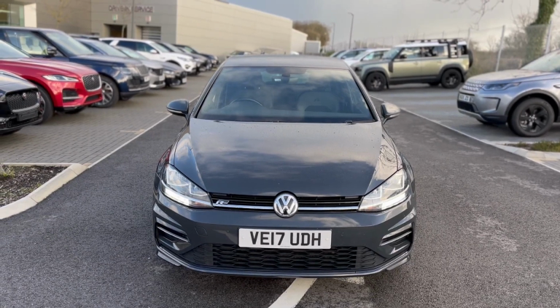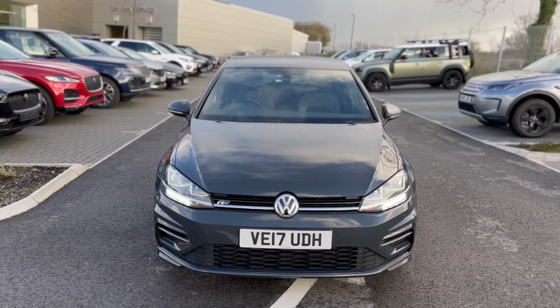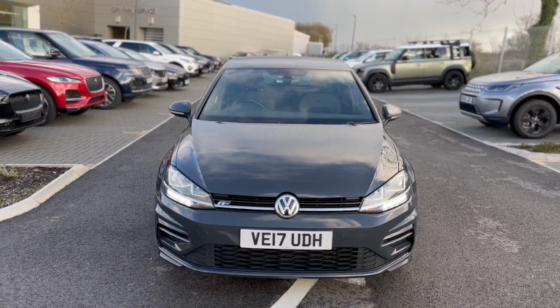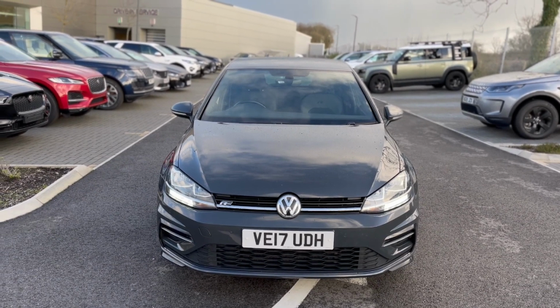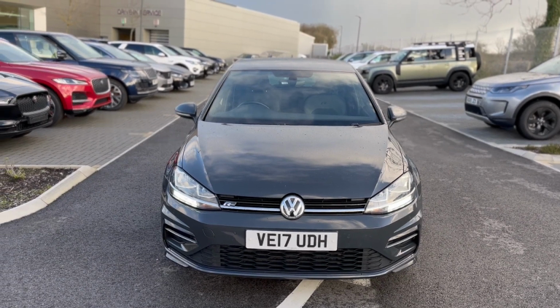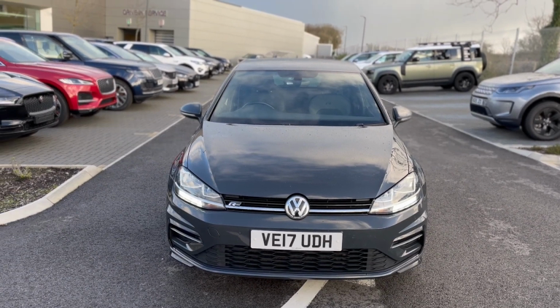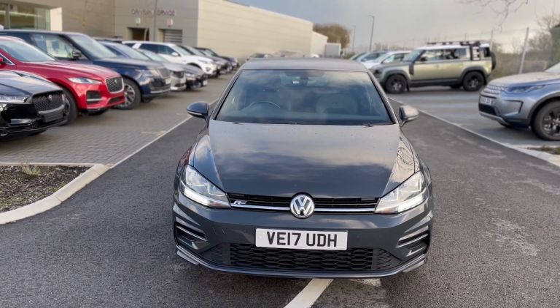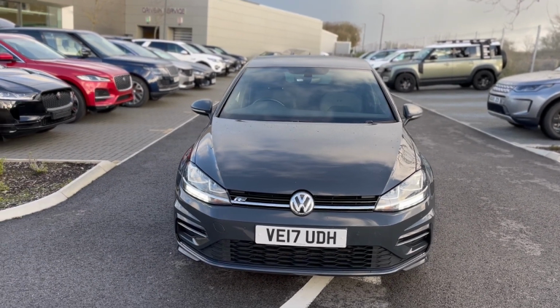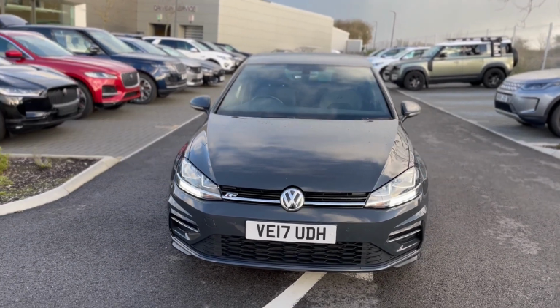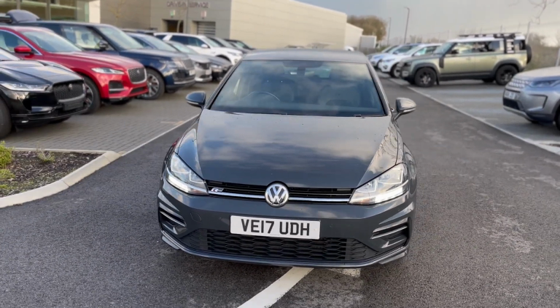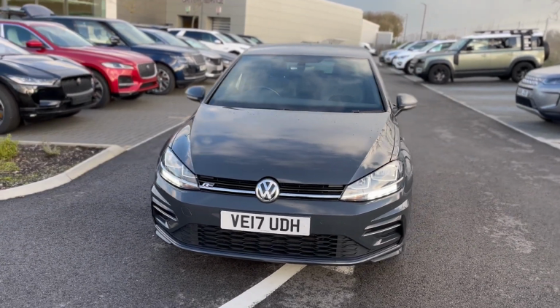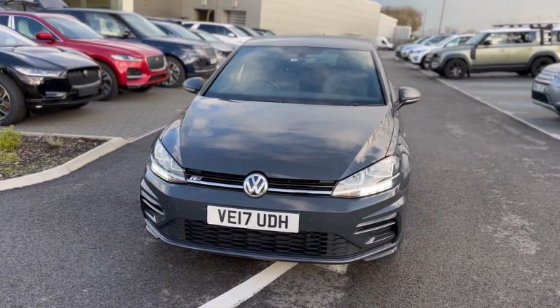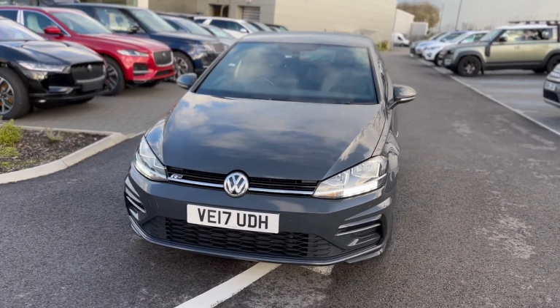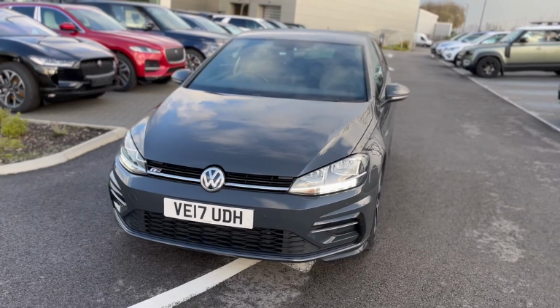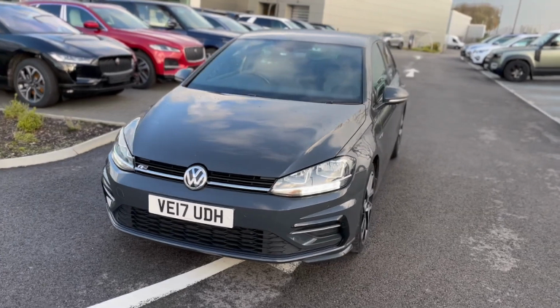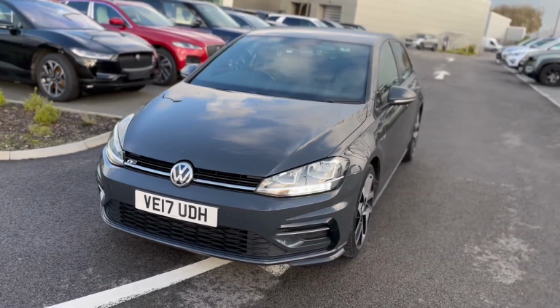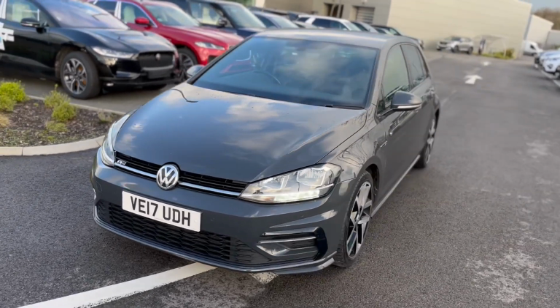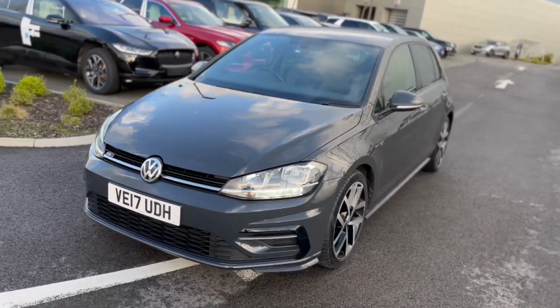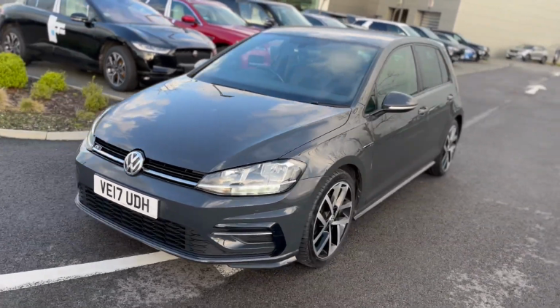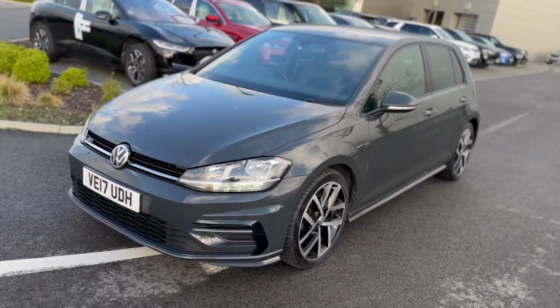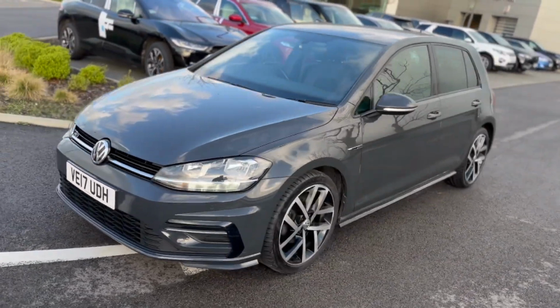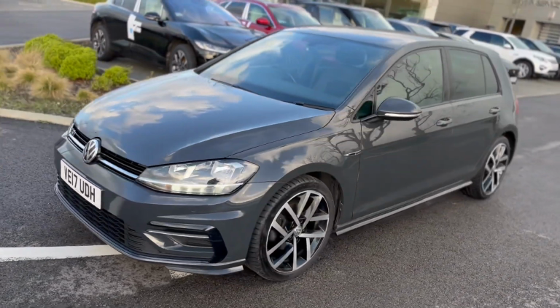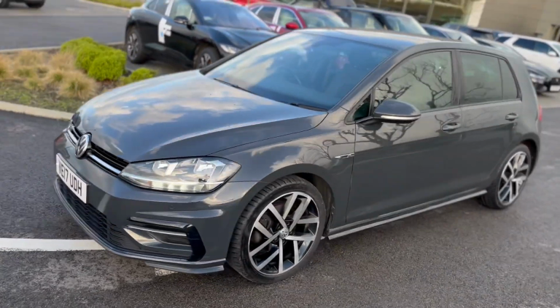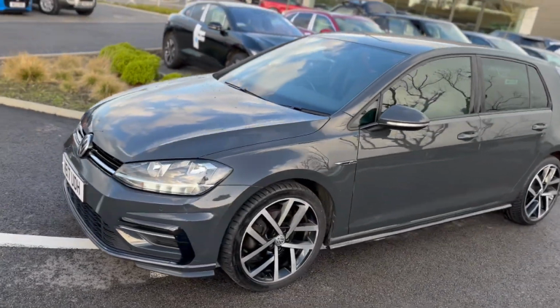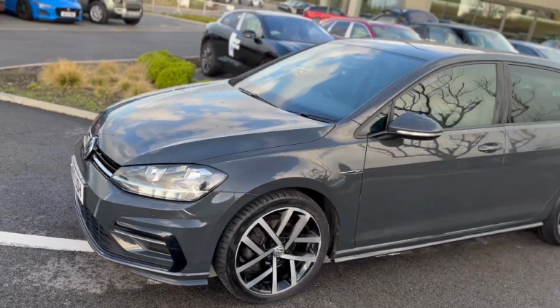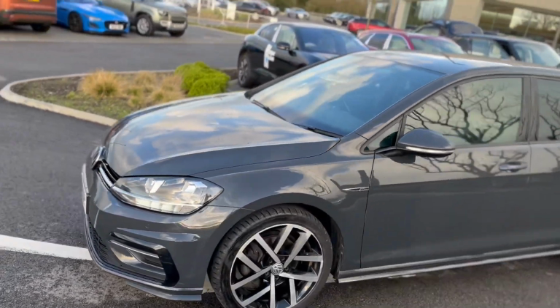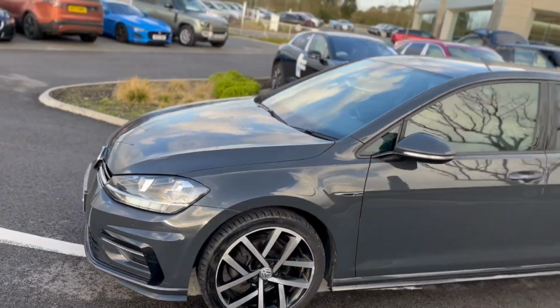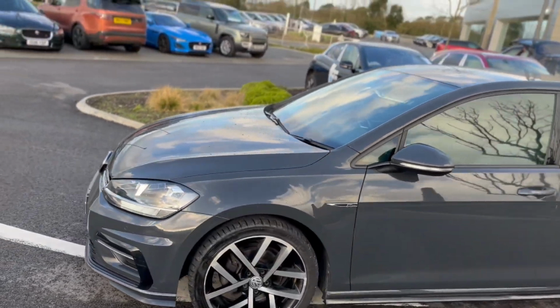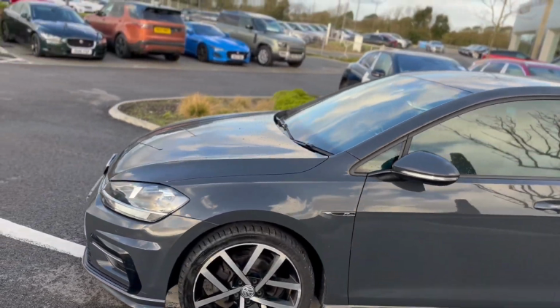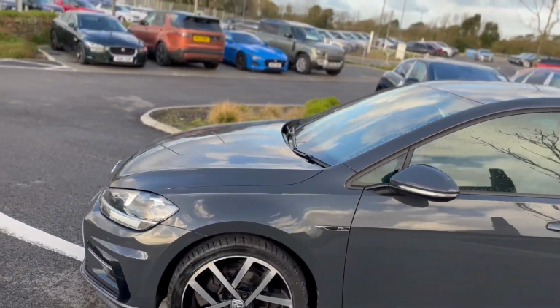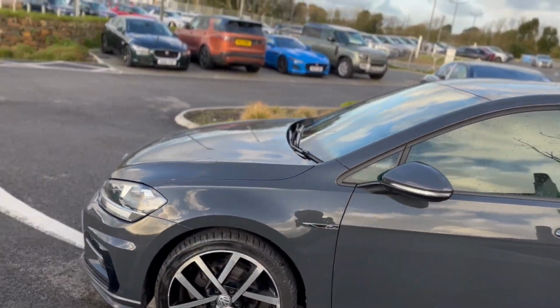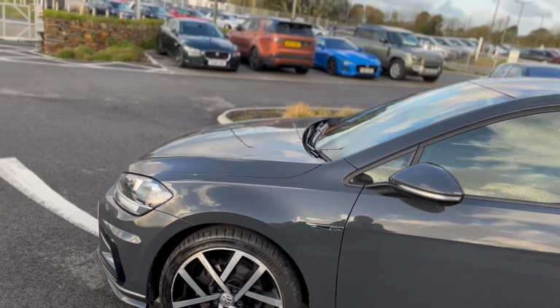So here we go, just into stock. It's a lovely Golf R-Line. It's a 2 litre TDI, 150bhp on the 17 plate.